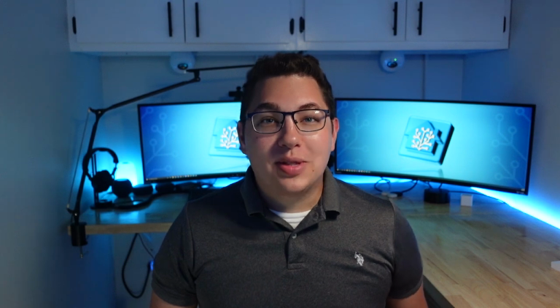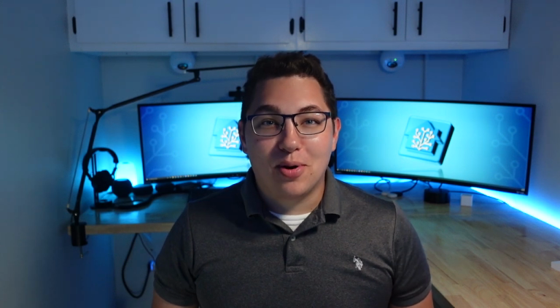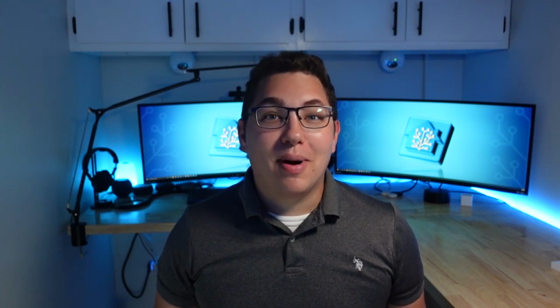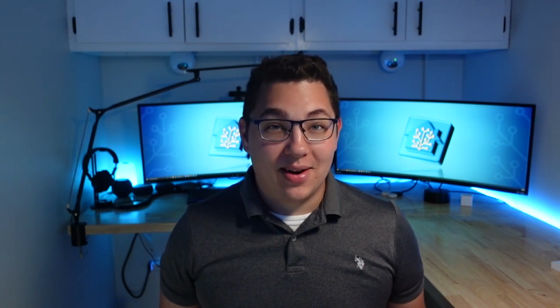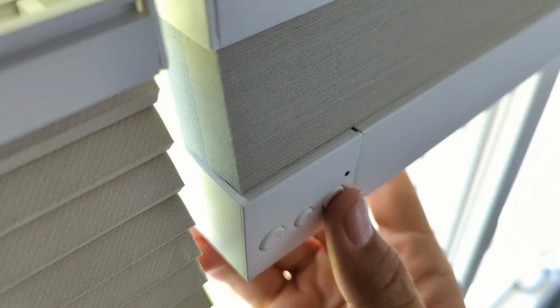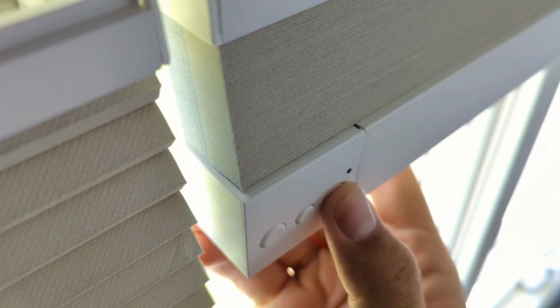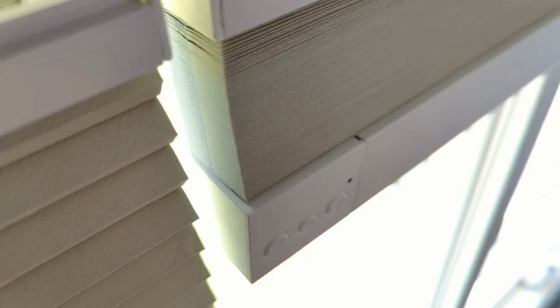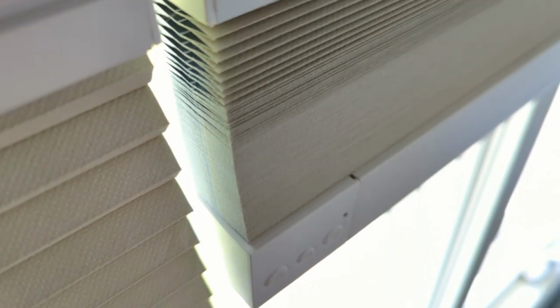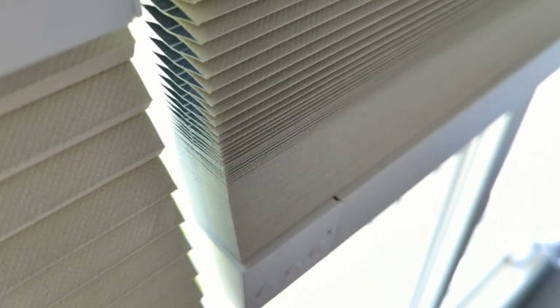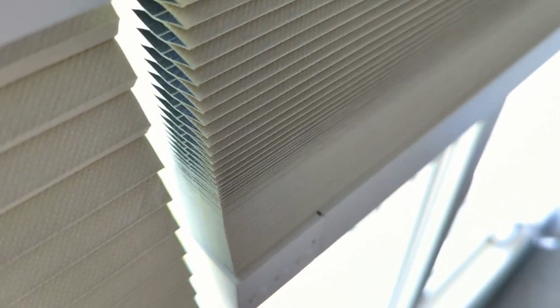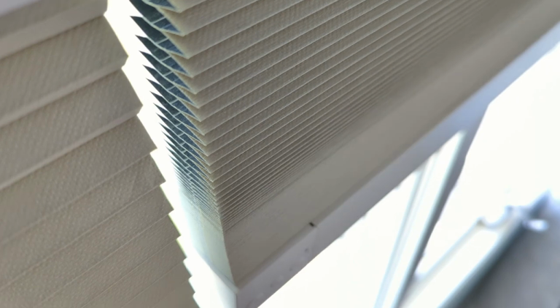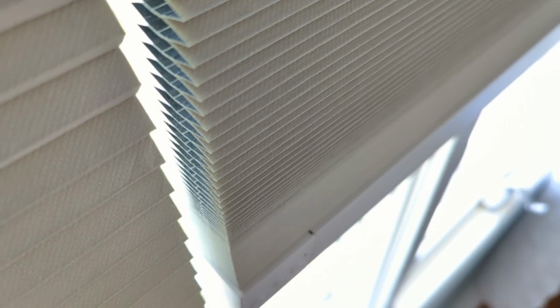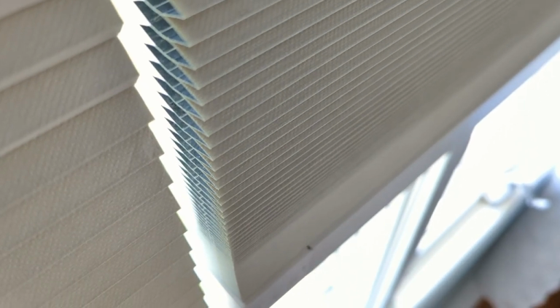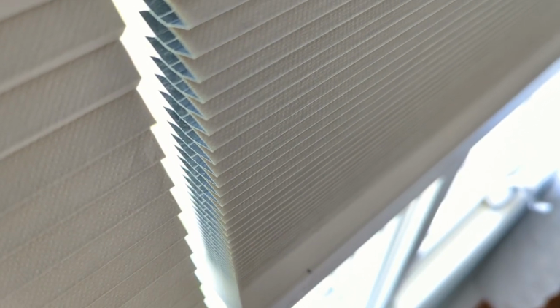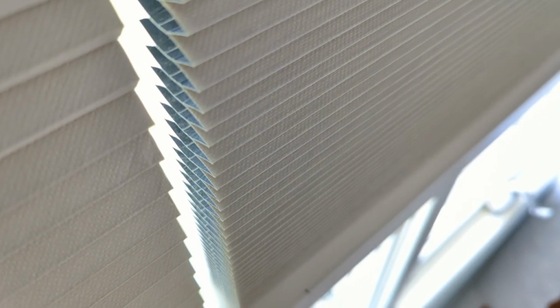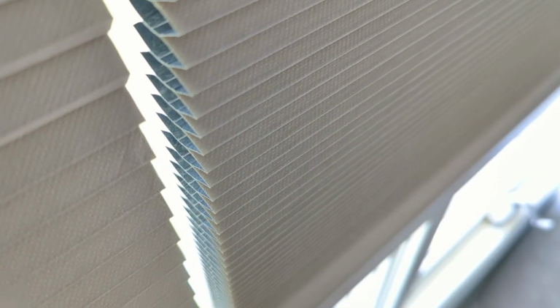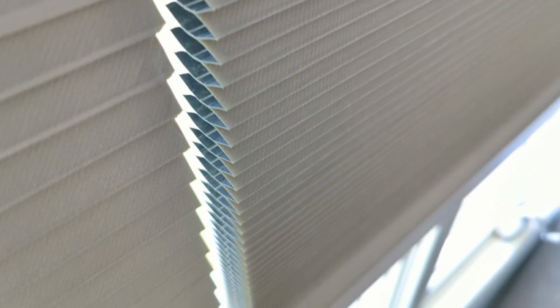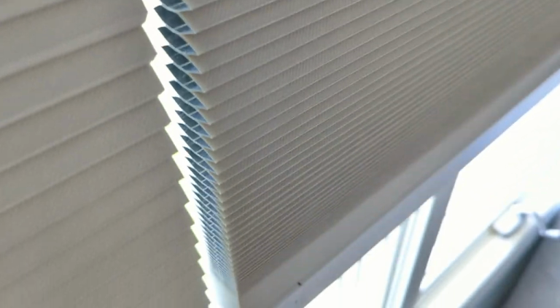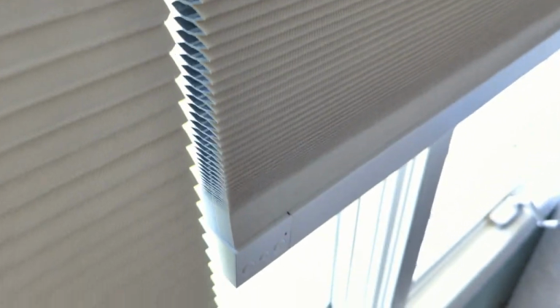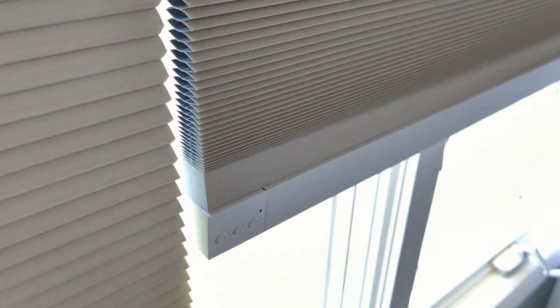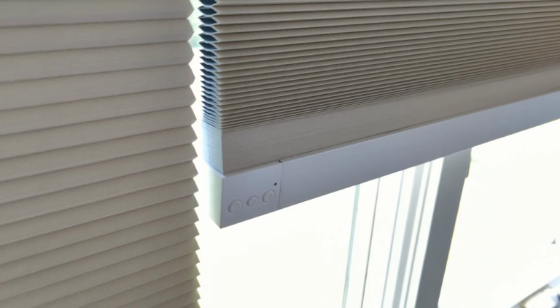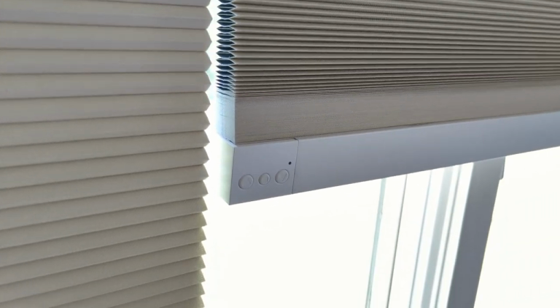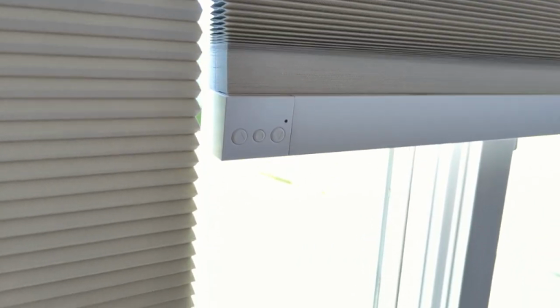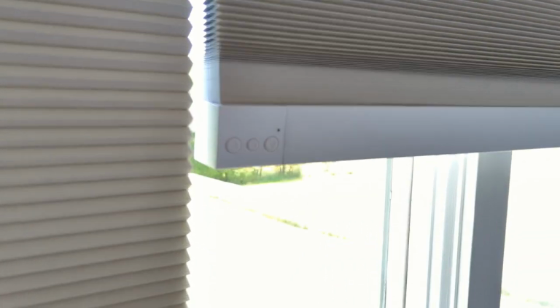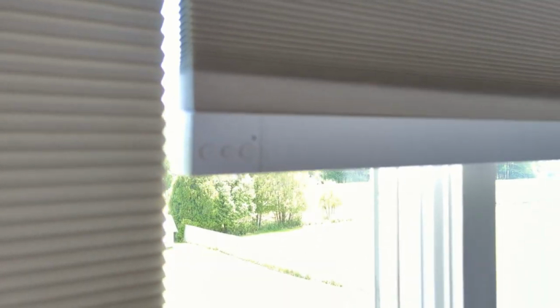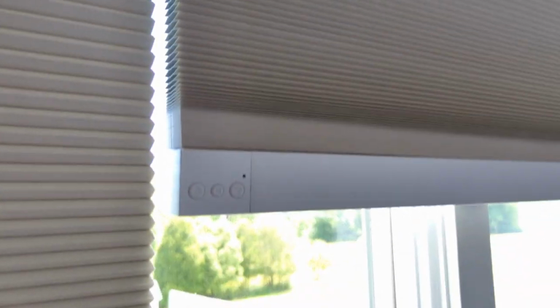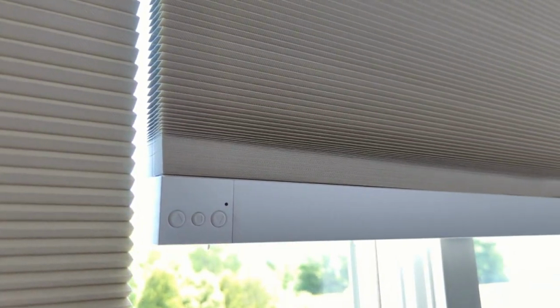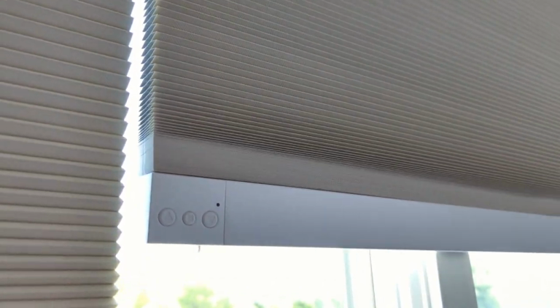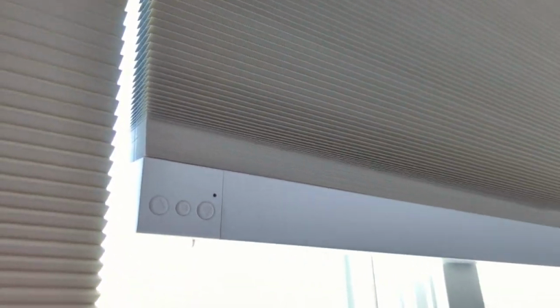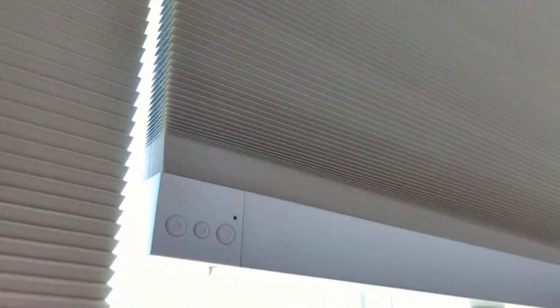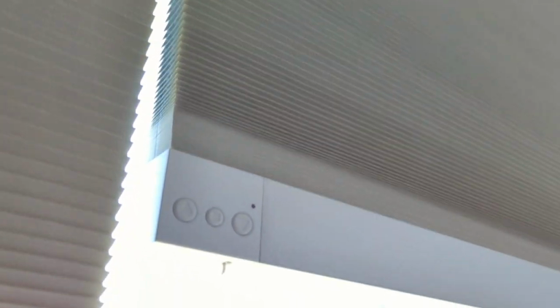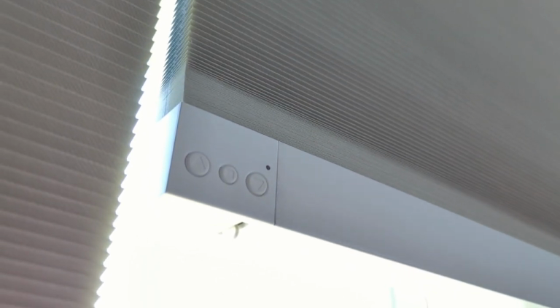What's up smart homers, my name is Aaron. ThirdReality was kind enough to send me a set of their Zigbee smart shades that just came out to test out, and I gotta say they work super well, are a very simple design, and they work great in home systems.